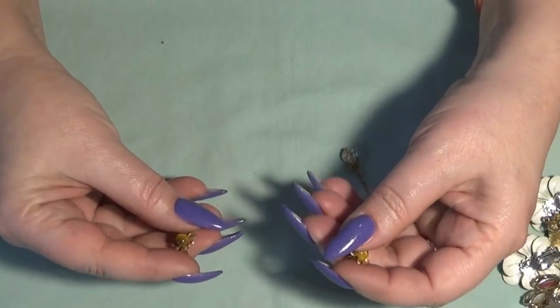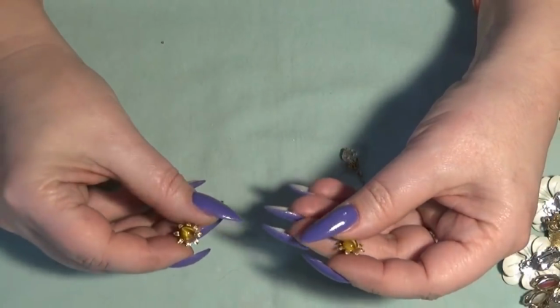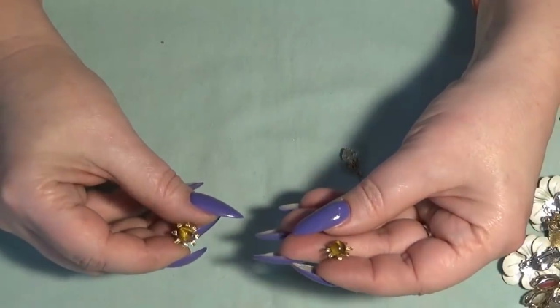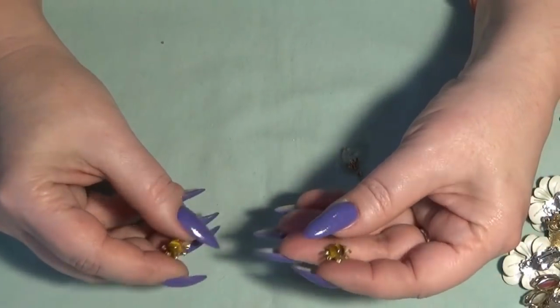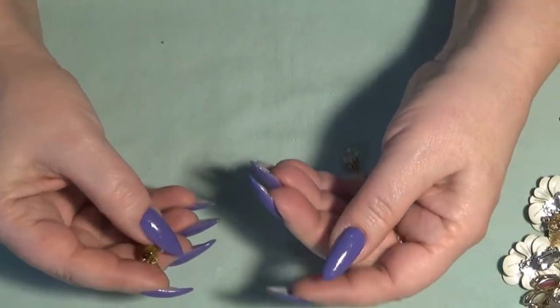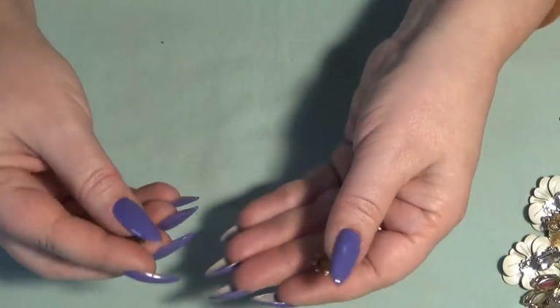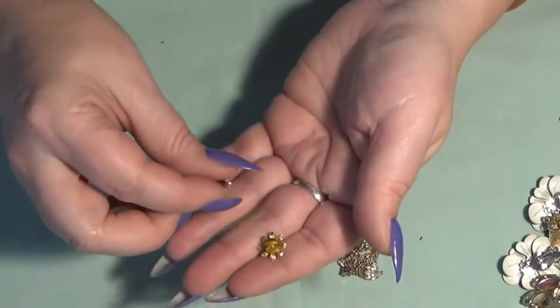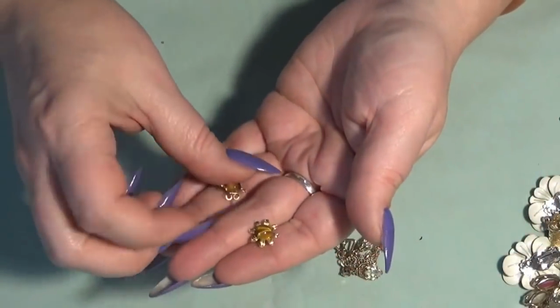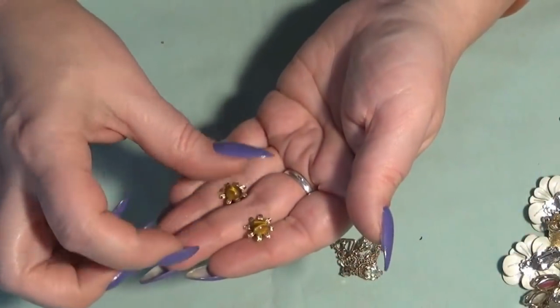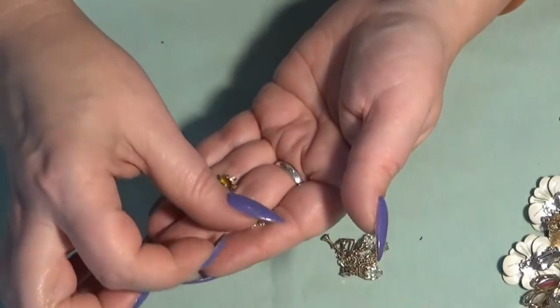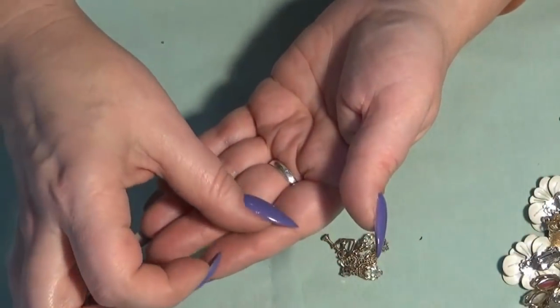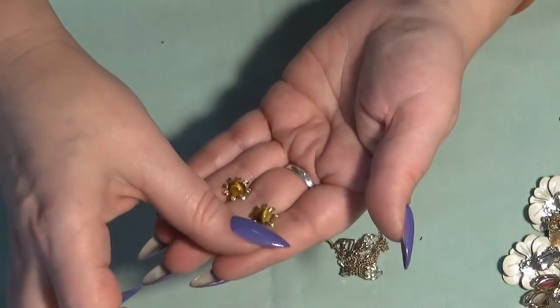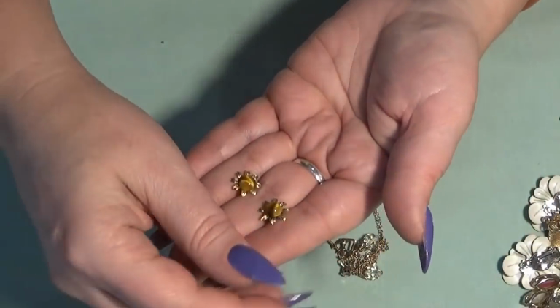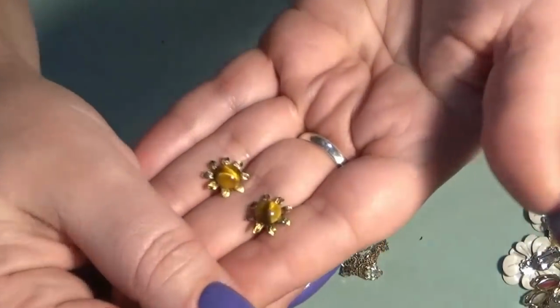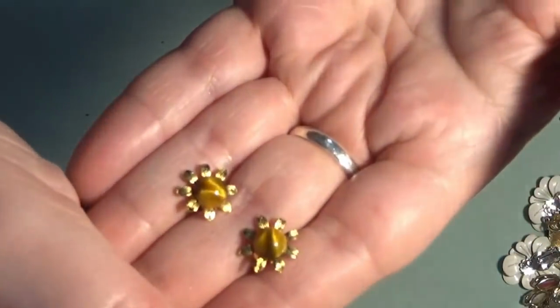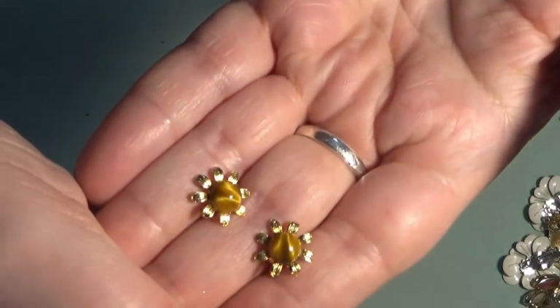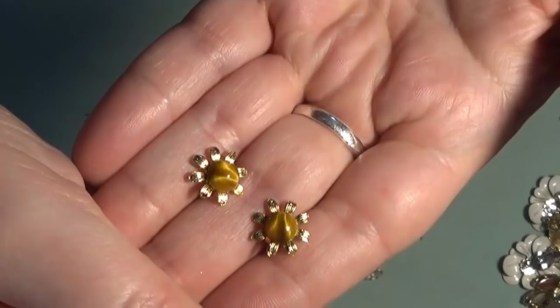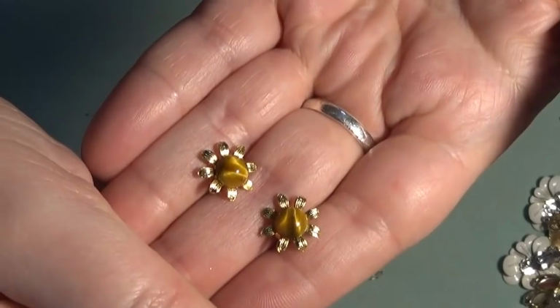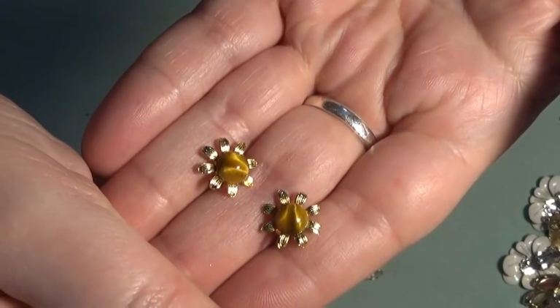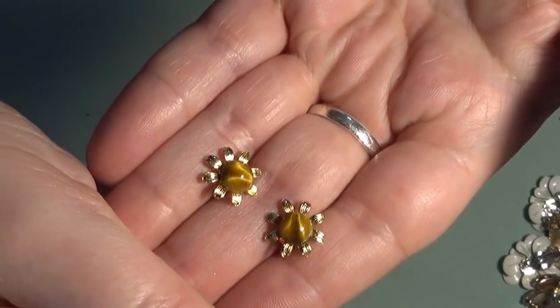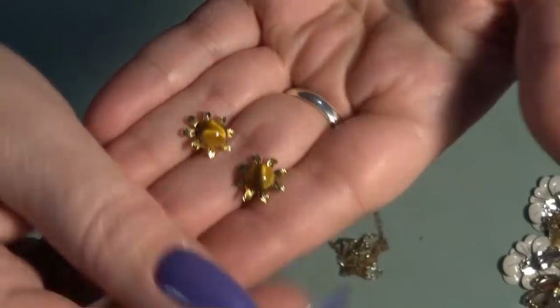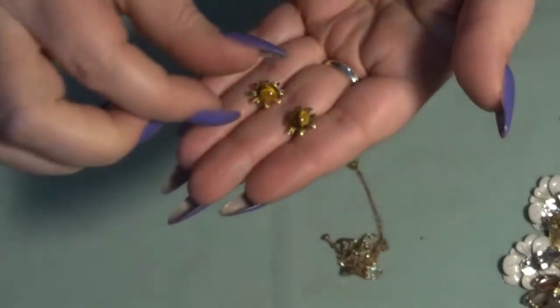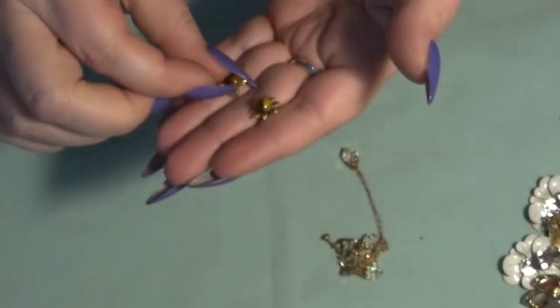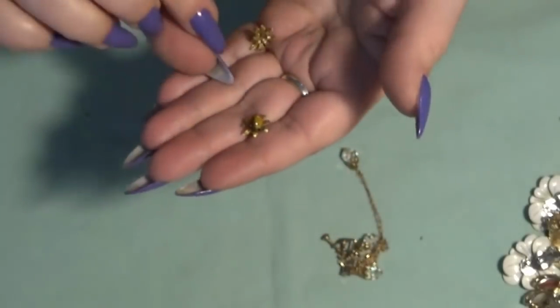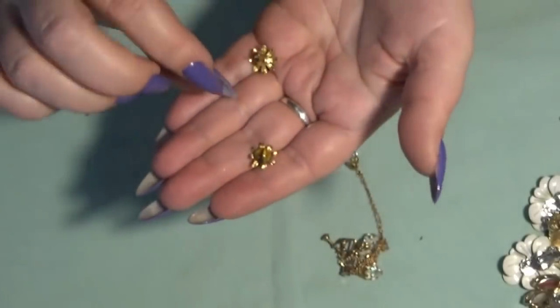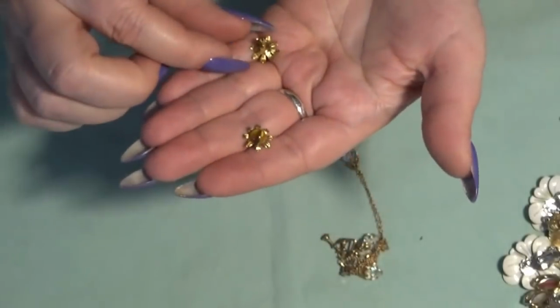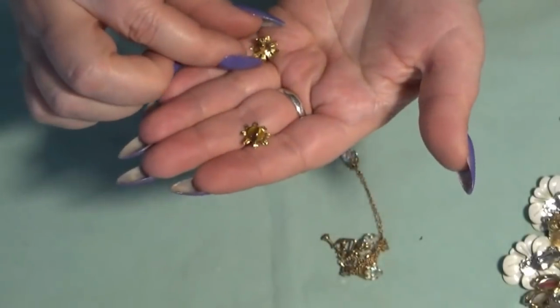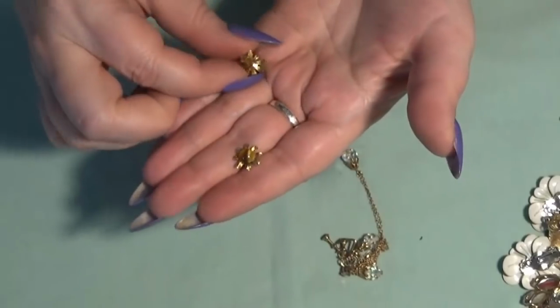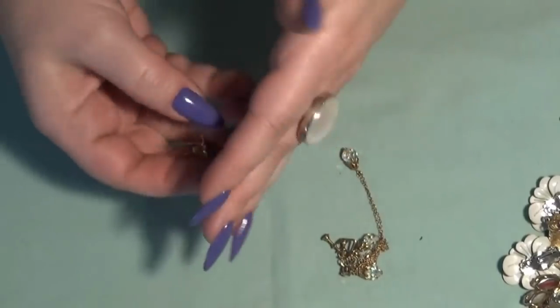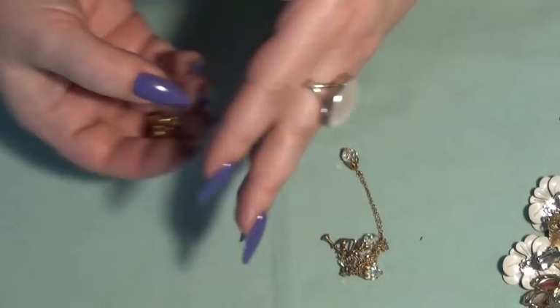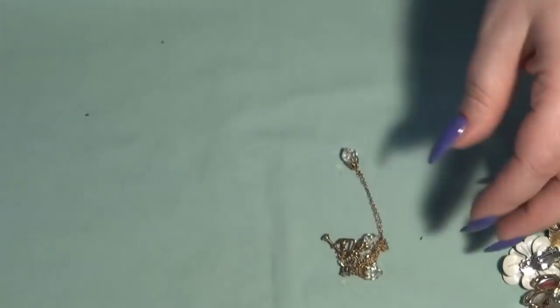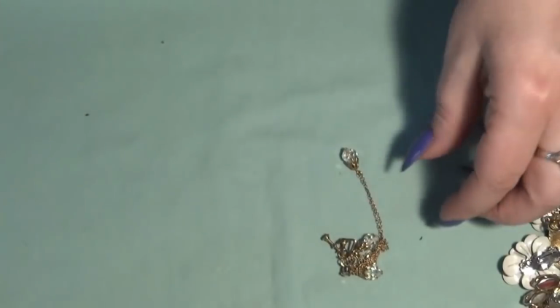And another pair with tiger's eye, like a sunflower — very tiny little ones. I will test them.